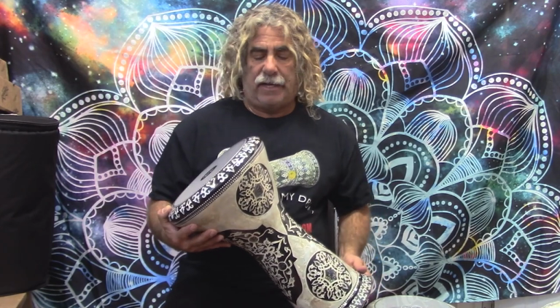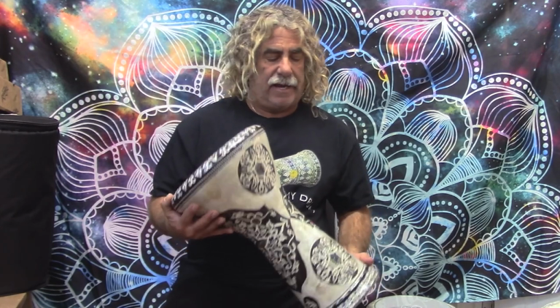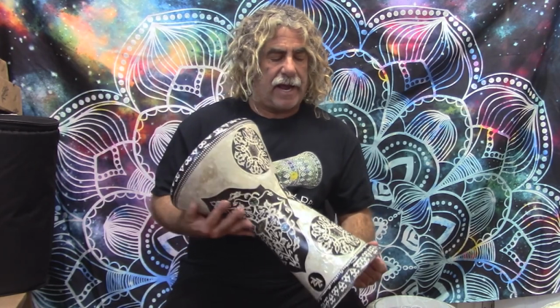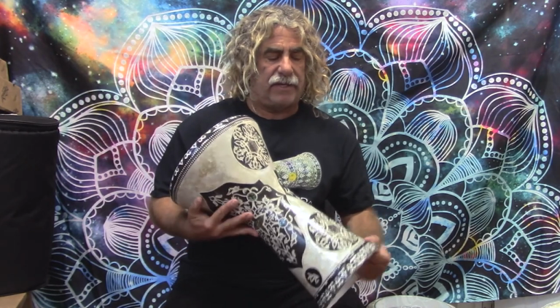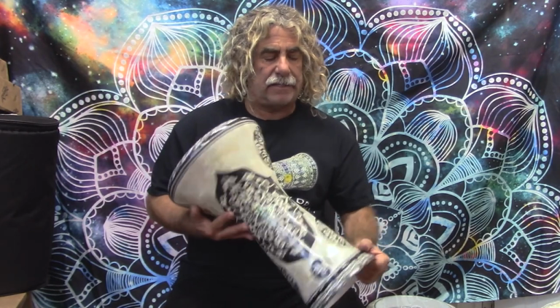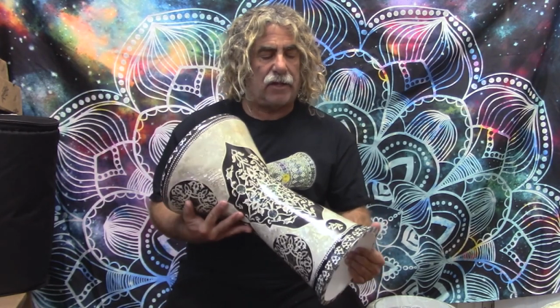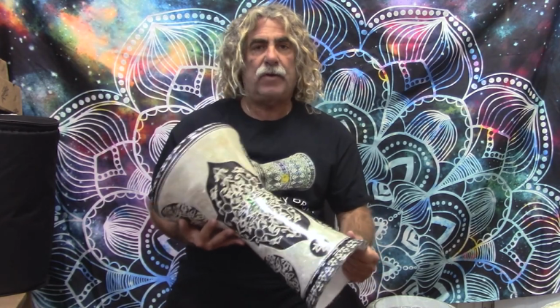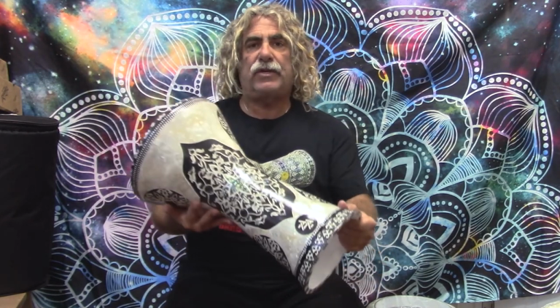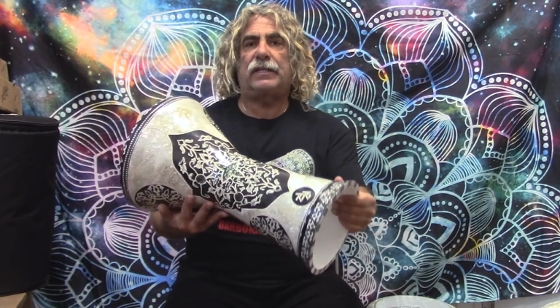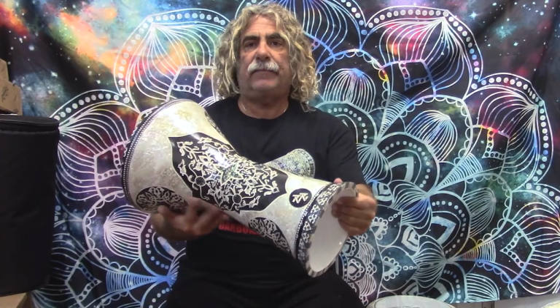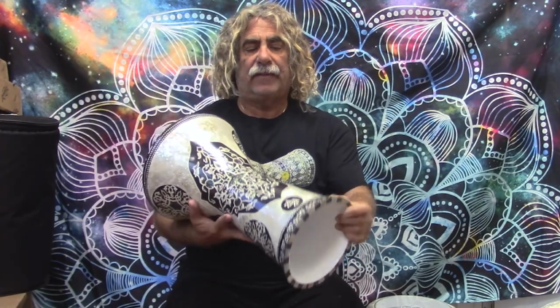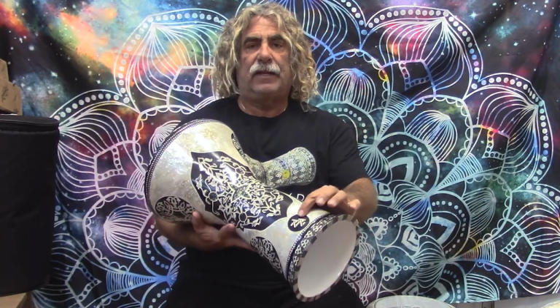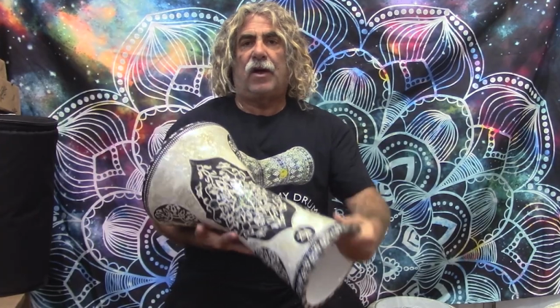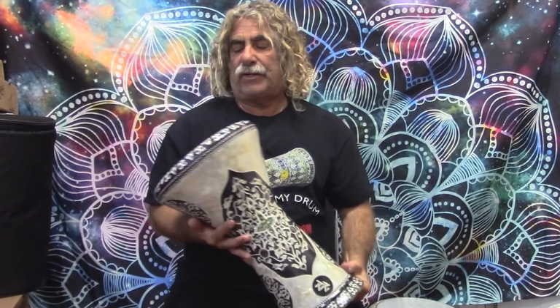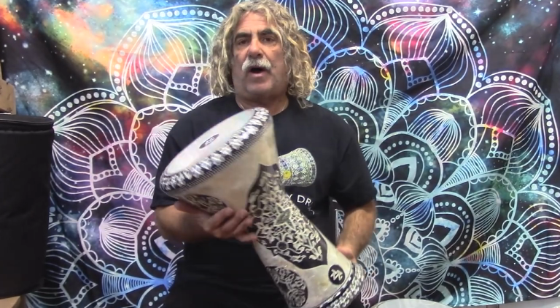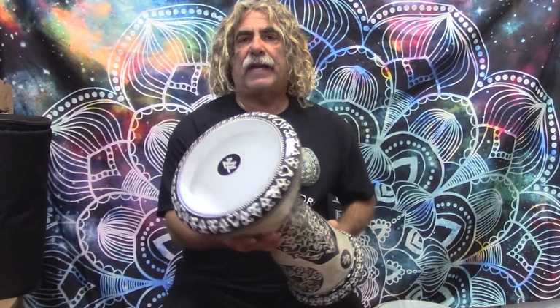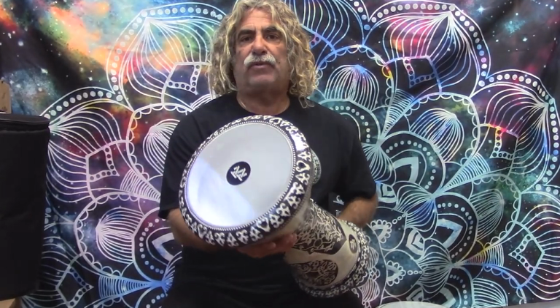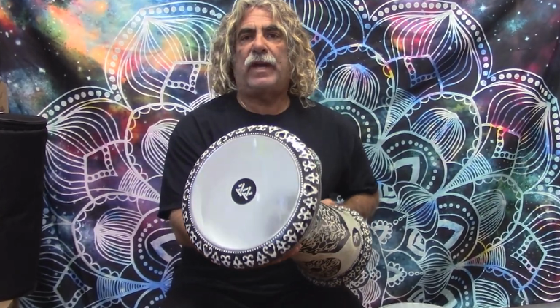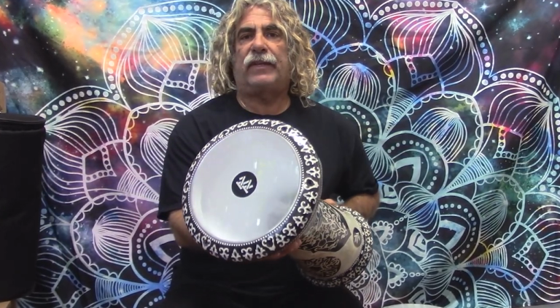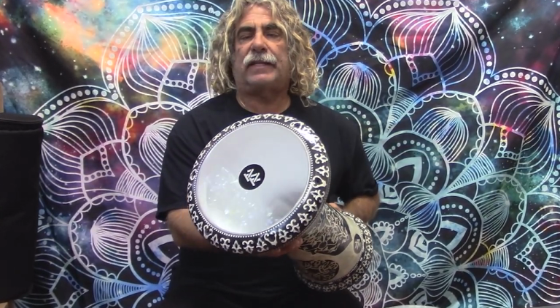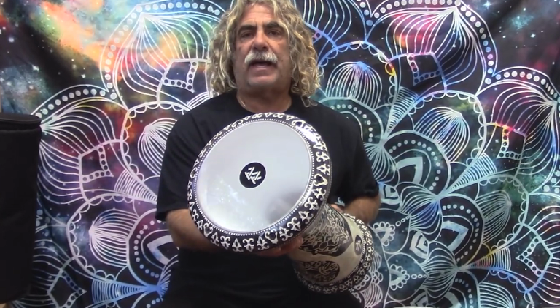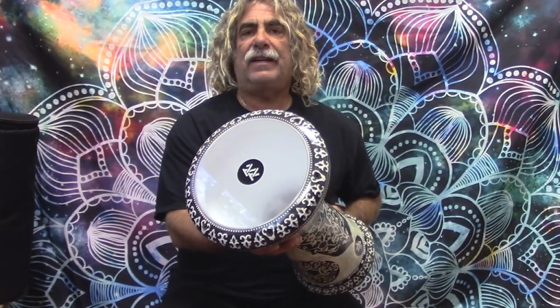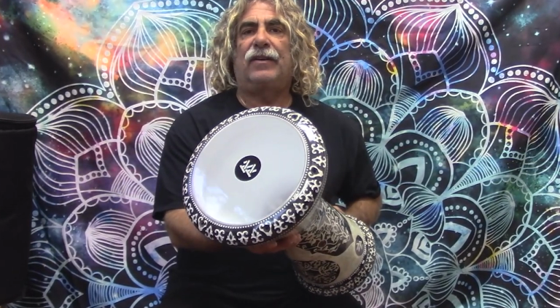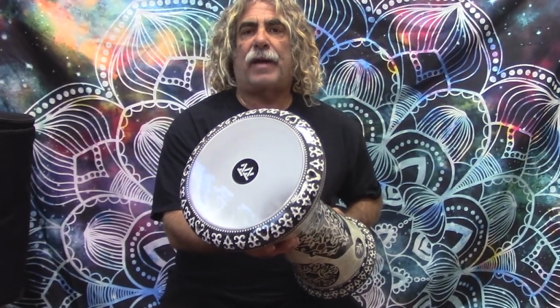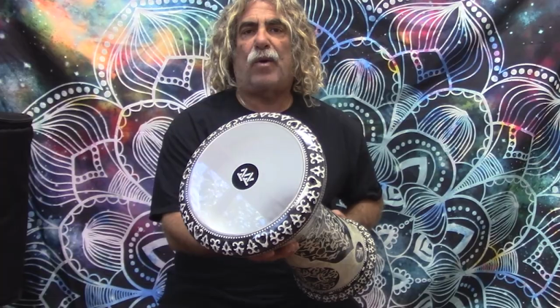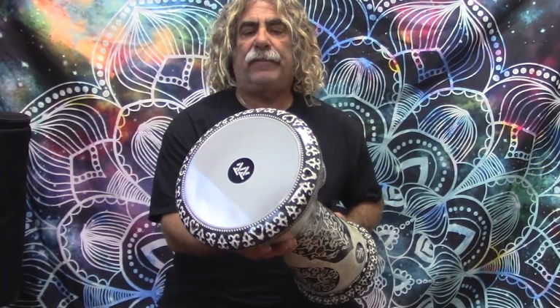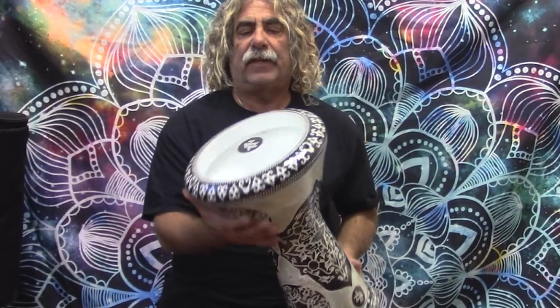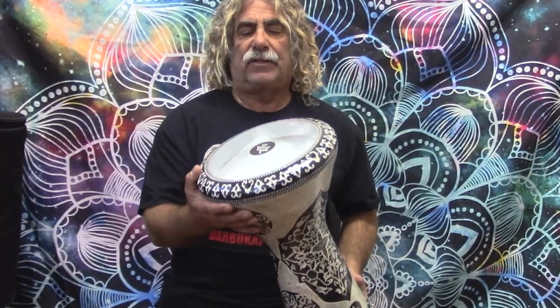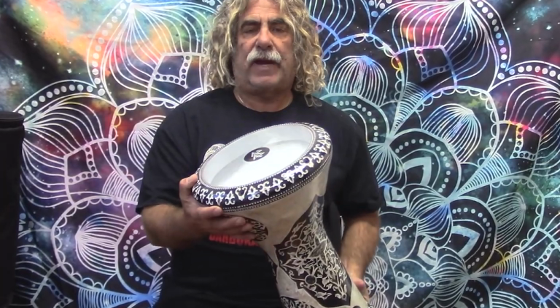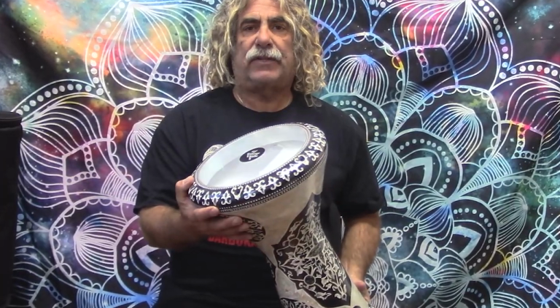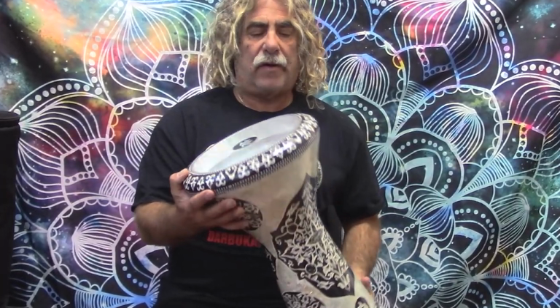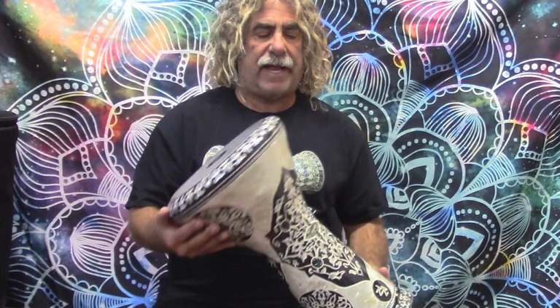They have the Zaza logo, as you can see. Also on the head of the drum we have the Zaza head by Powerbeat, so these are excellent quality heads.